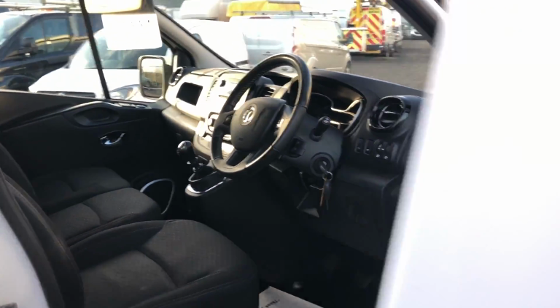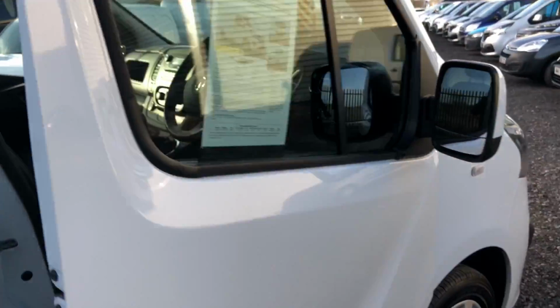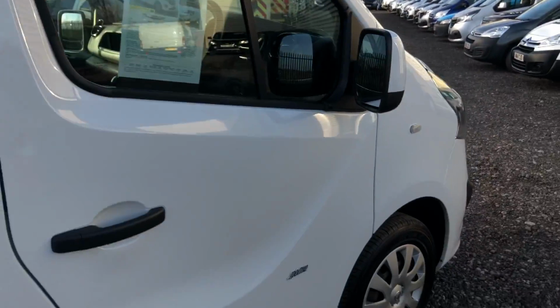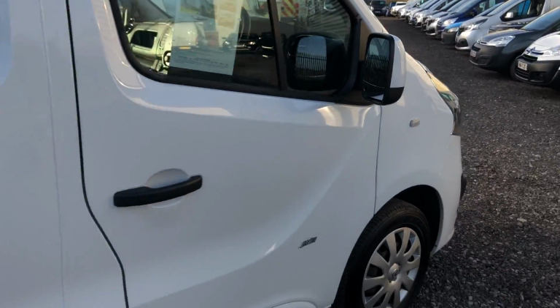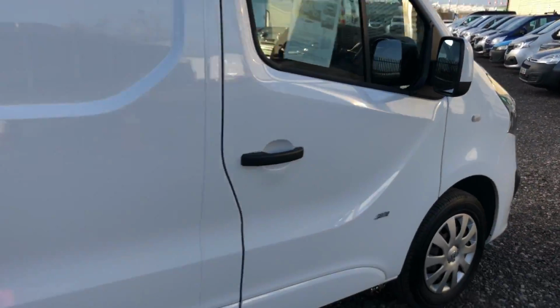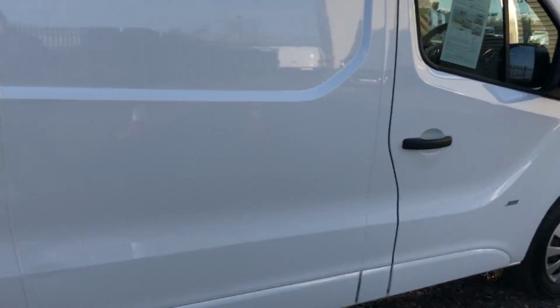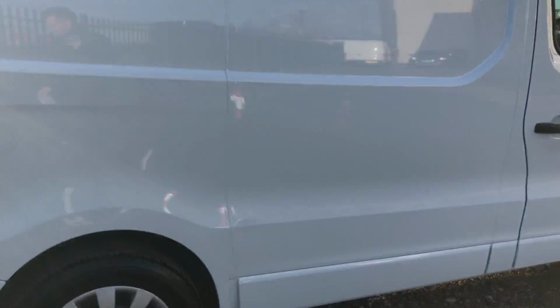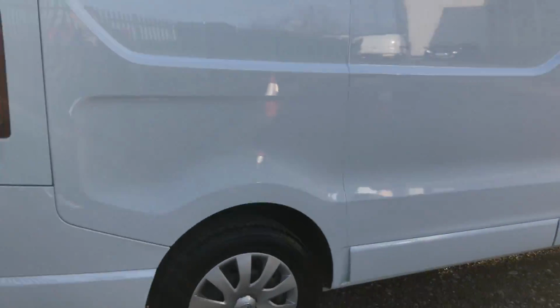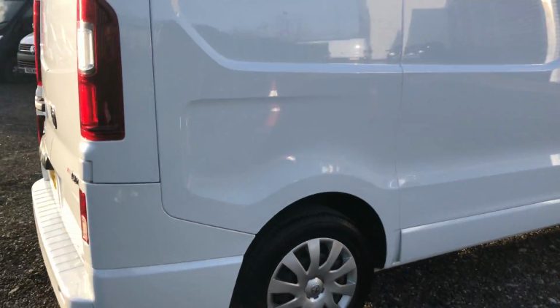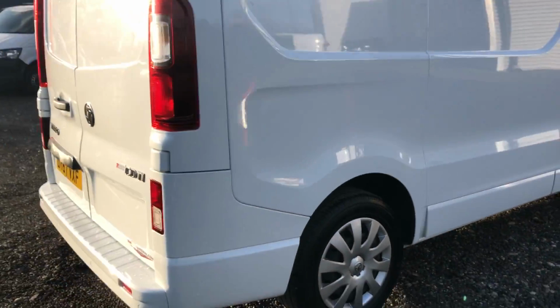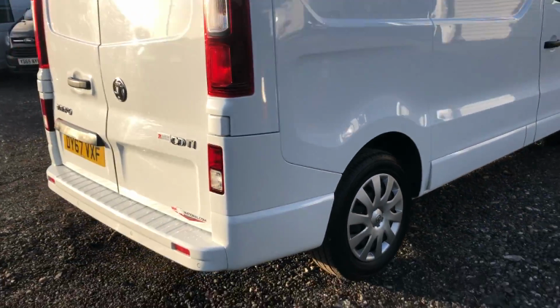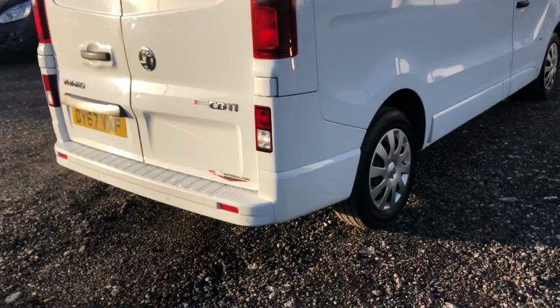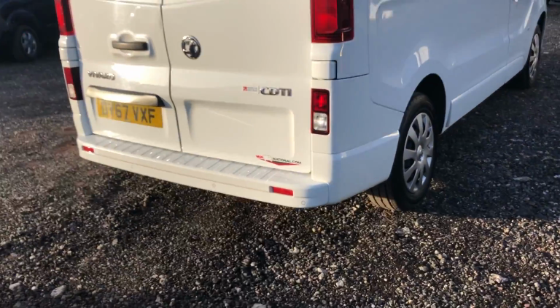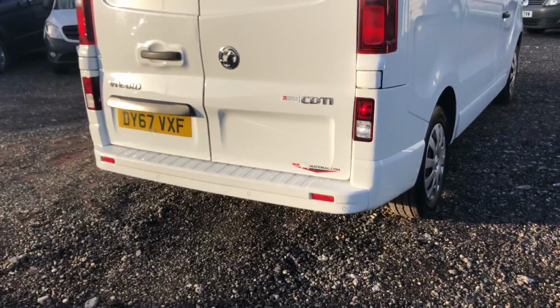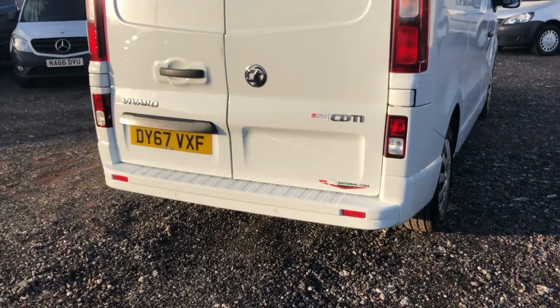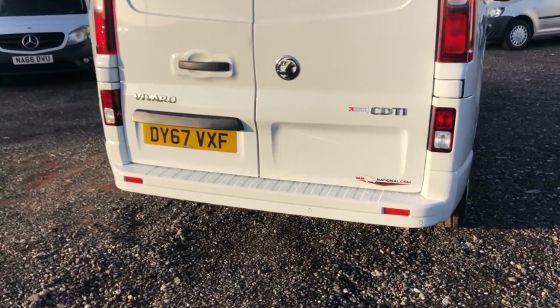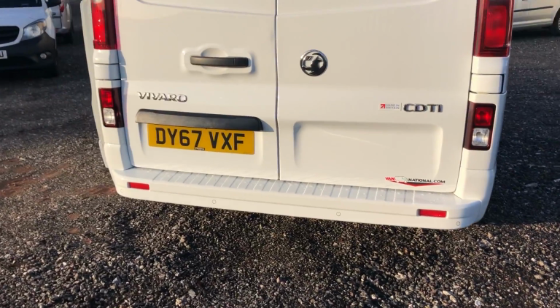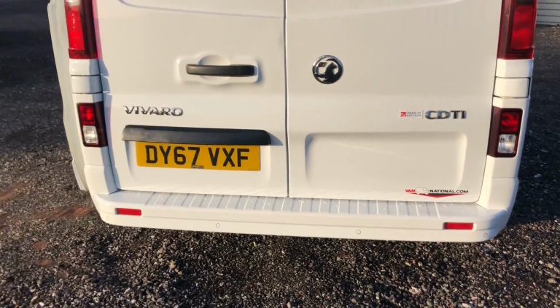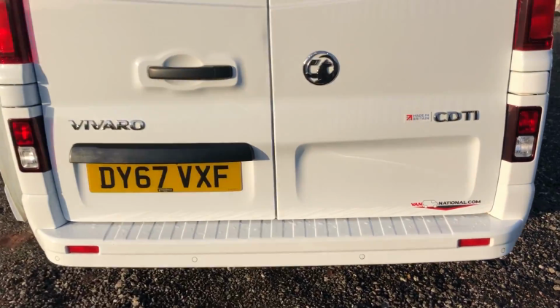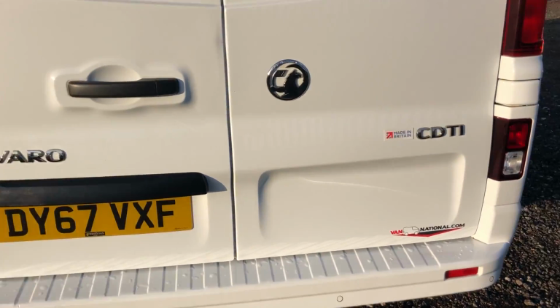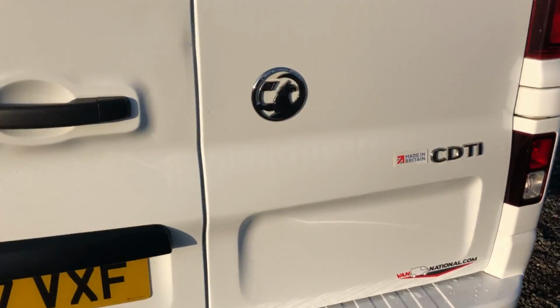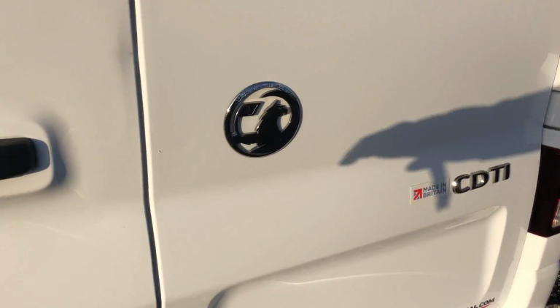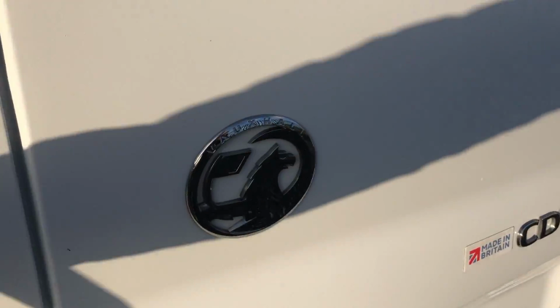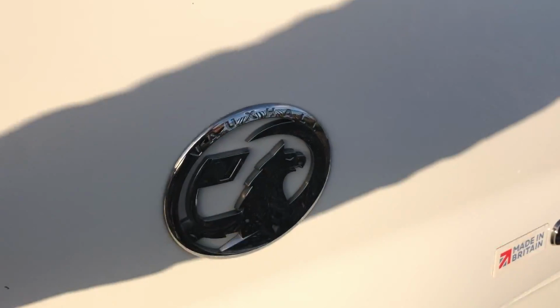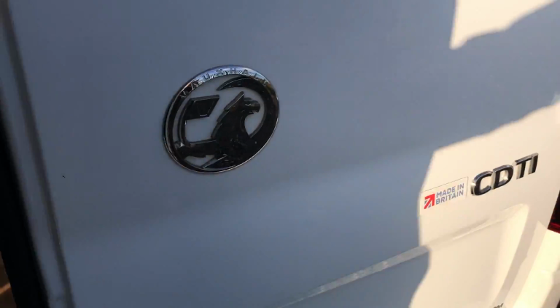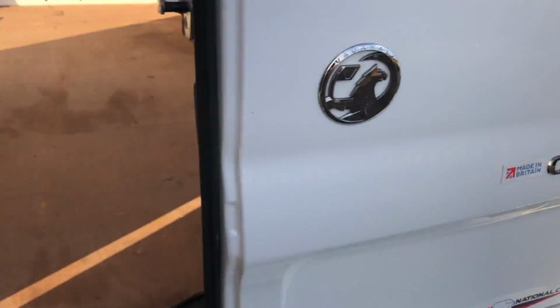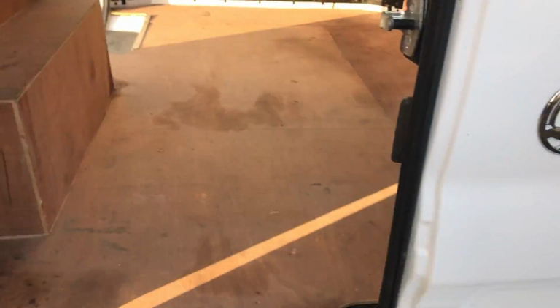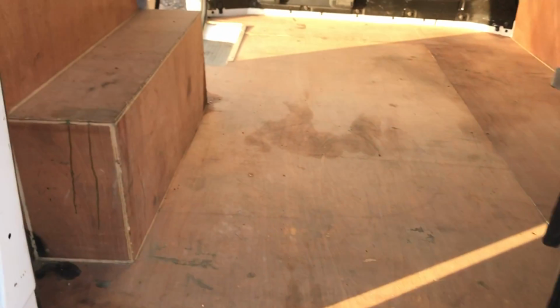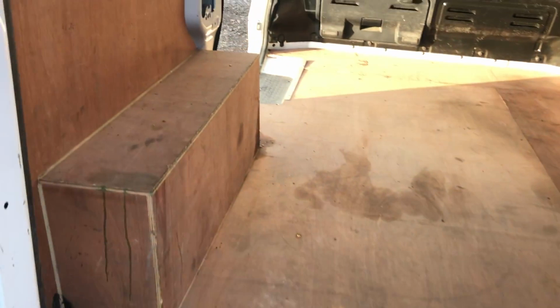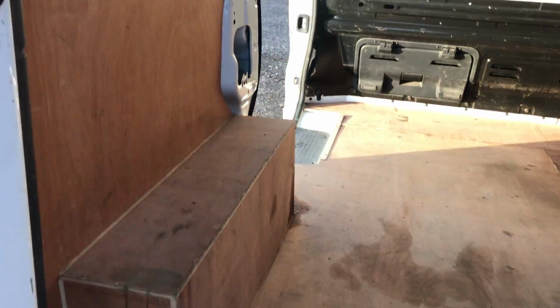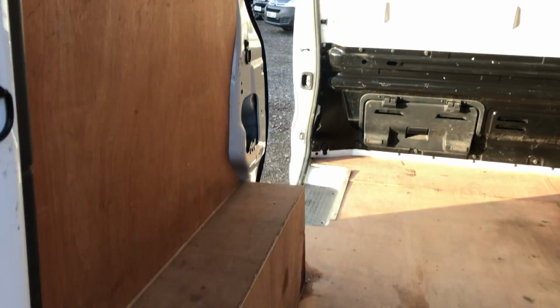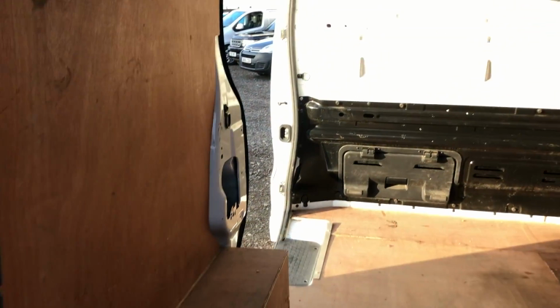Here's the rear of the vehicle. It's also got parking sensors. Looking inside the back, it's also got ply lining throughout the sides.